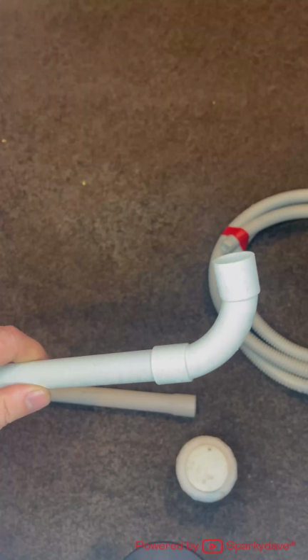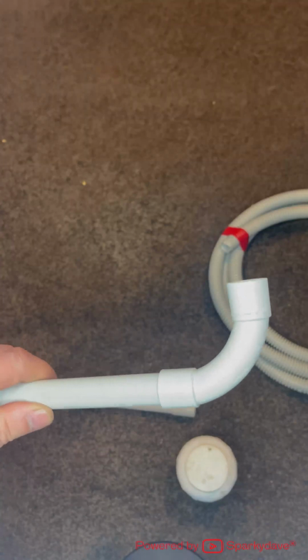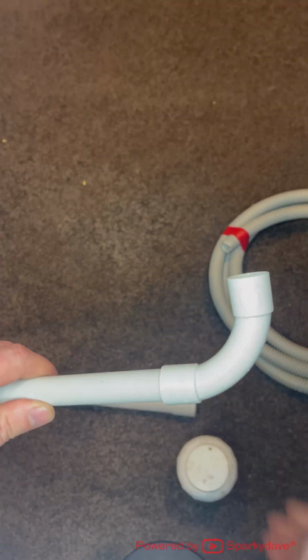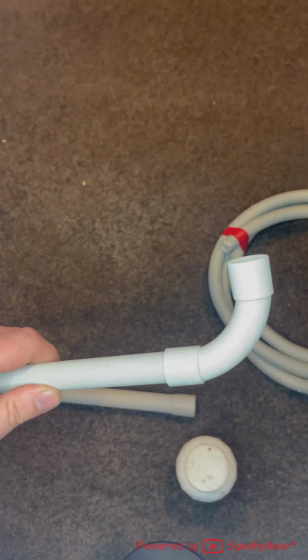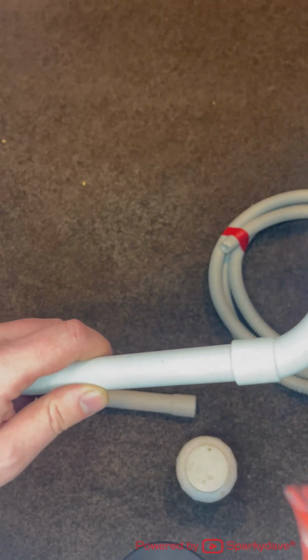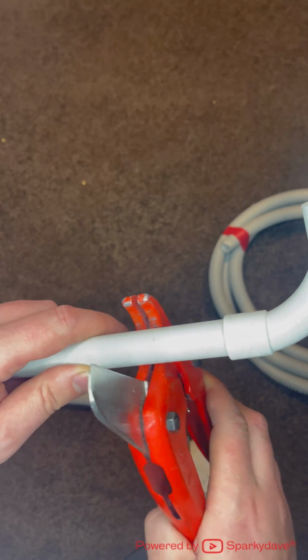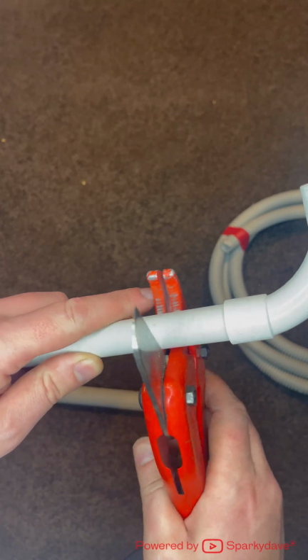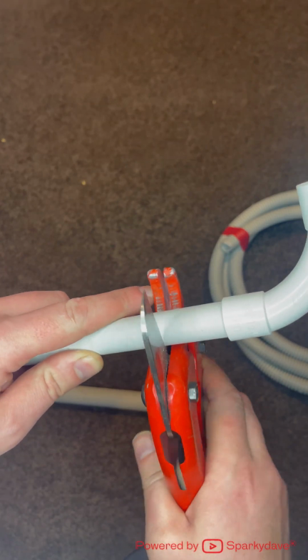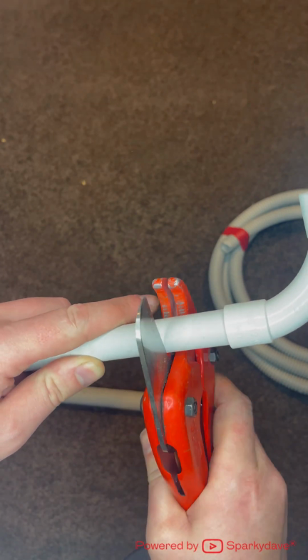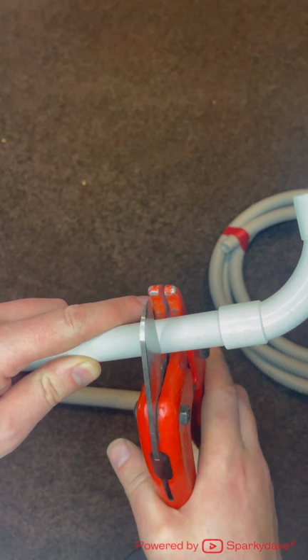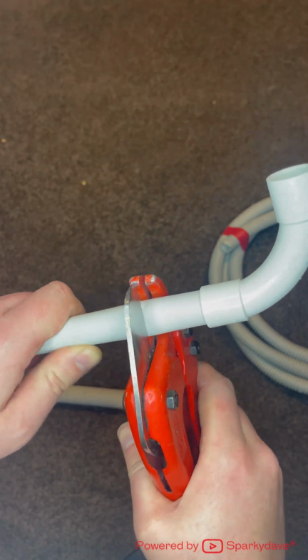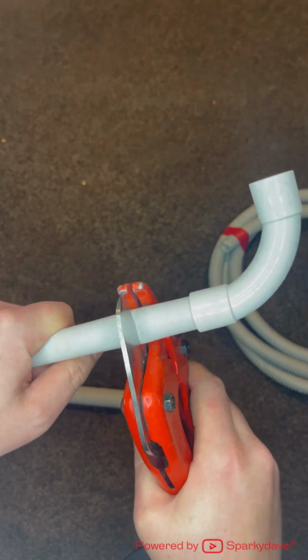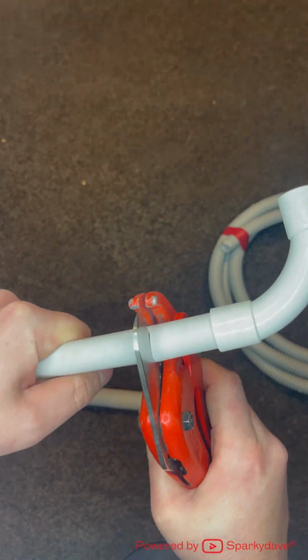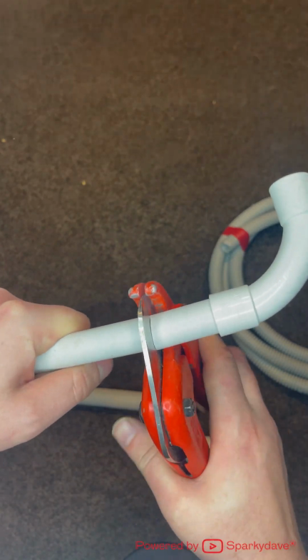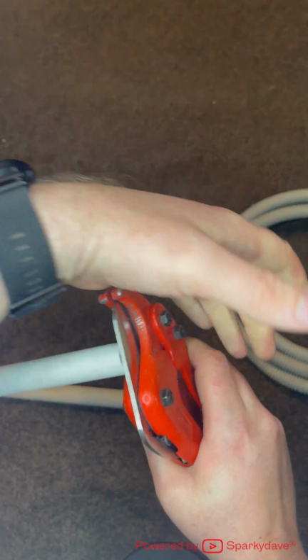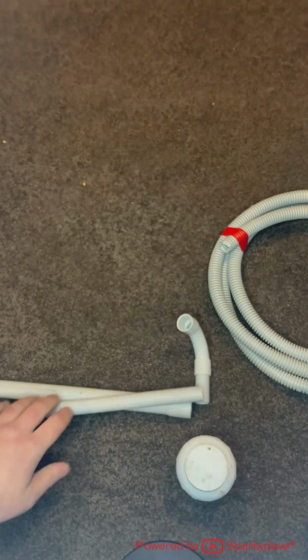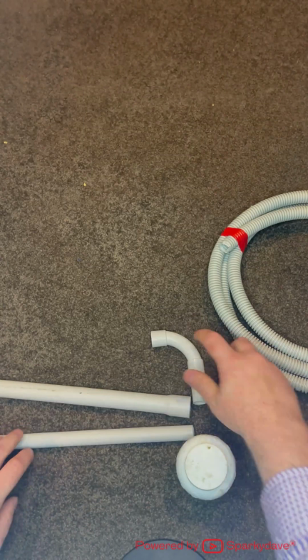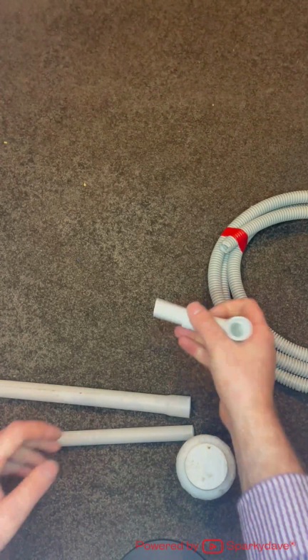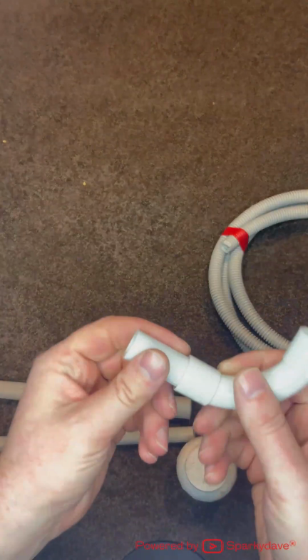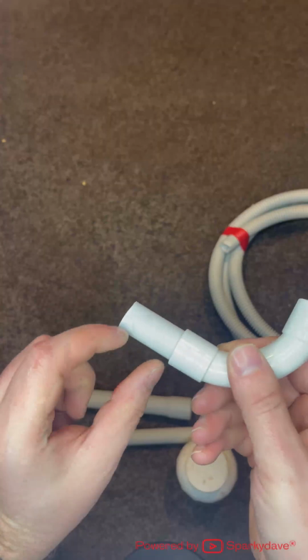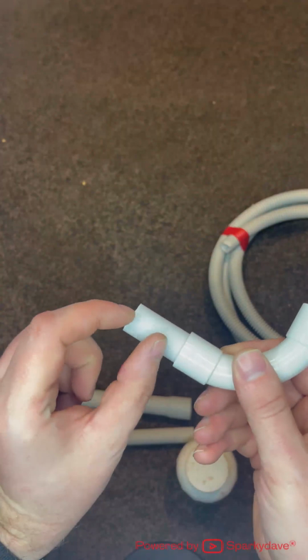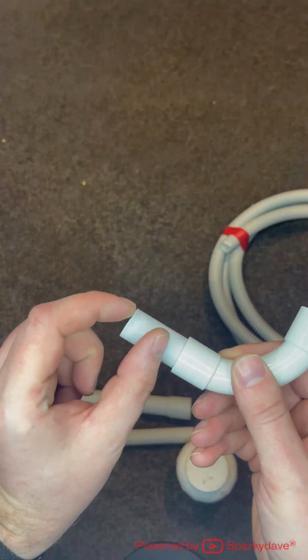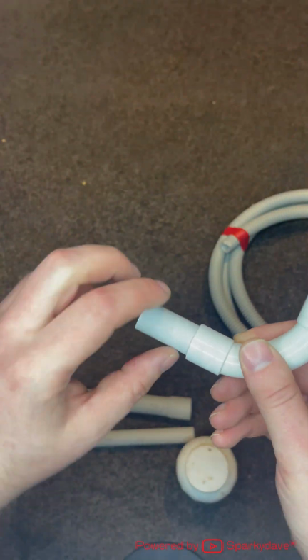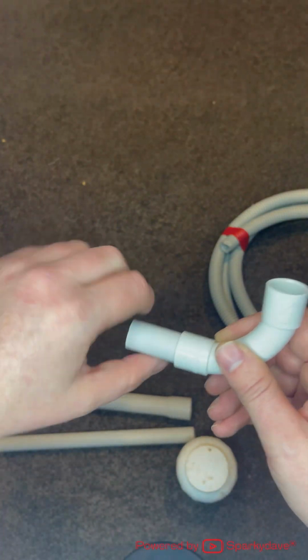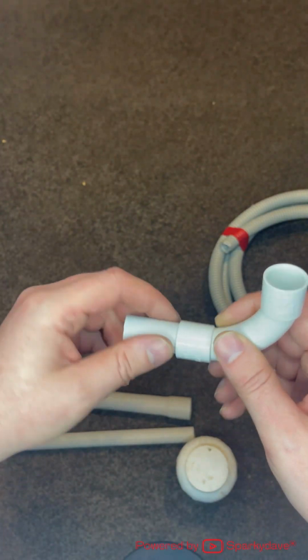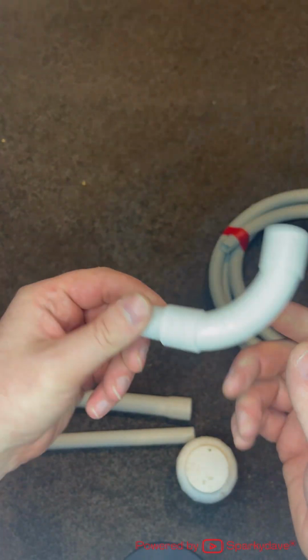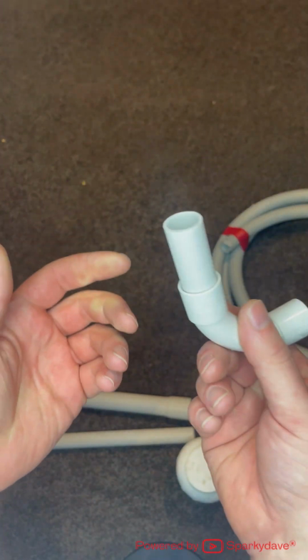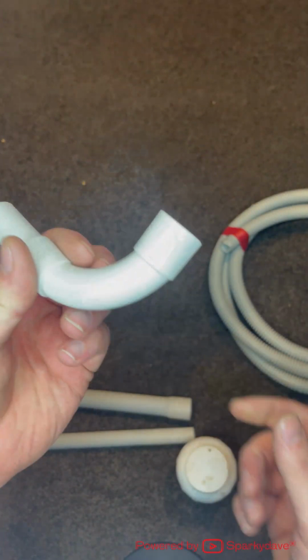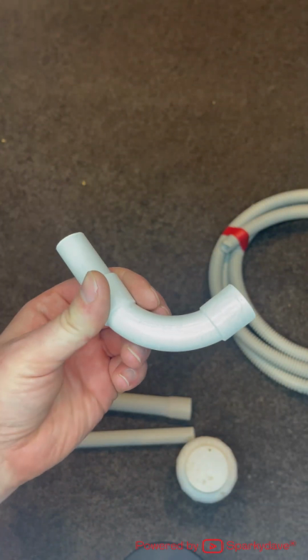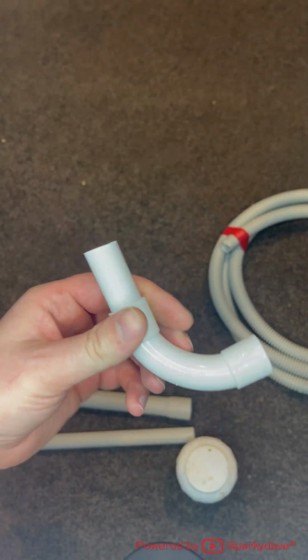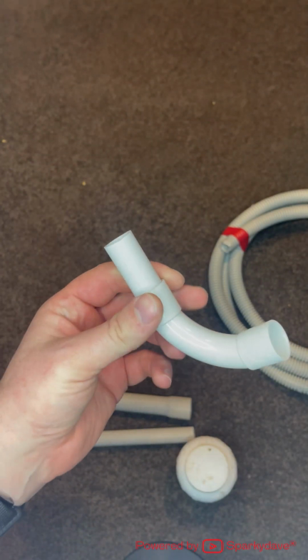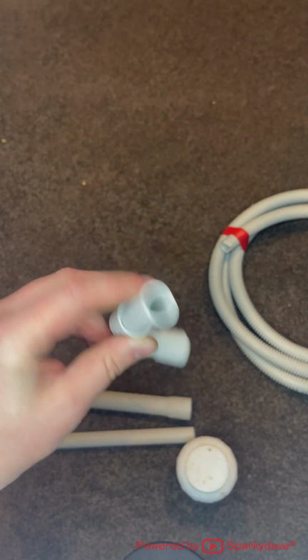You'll never be able to remove it once glued. If you make a mistake you may be able to cut it back a little bit, and then potentially use that end to connect something onto in the future if needed.